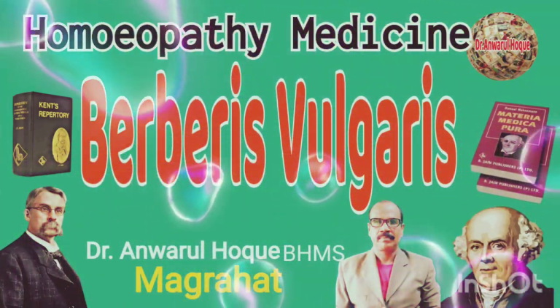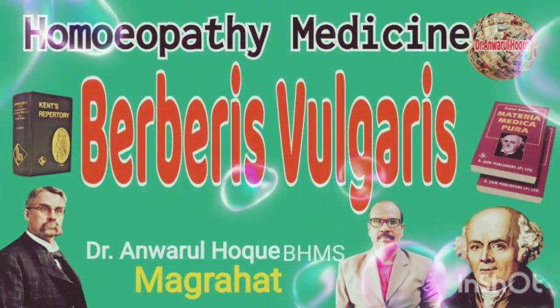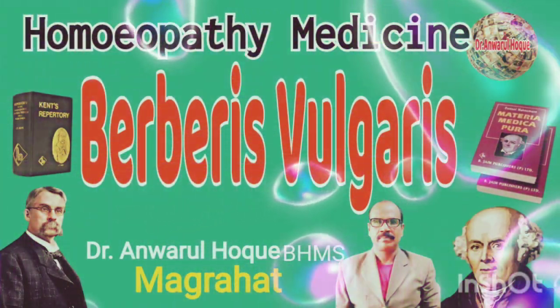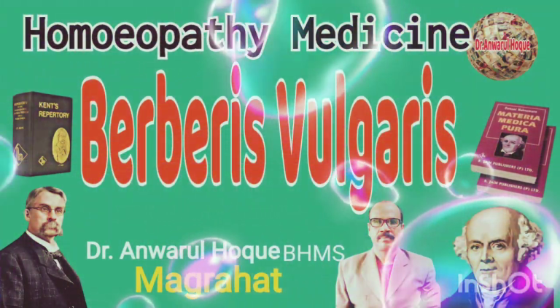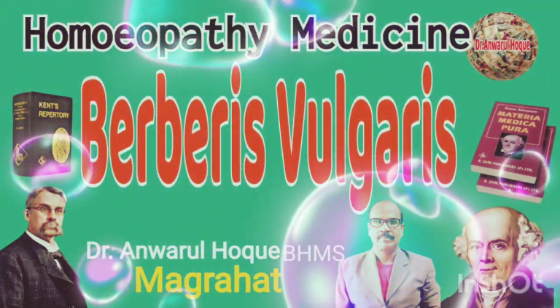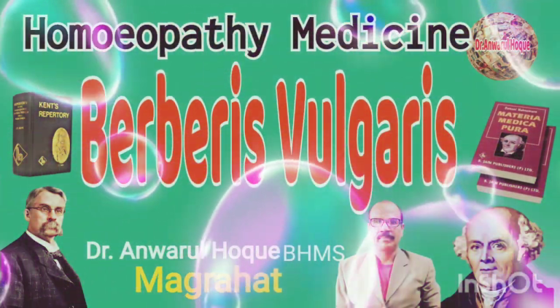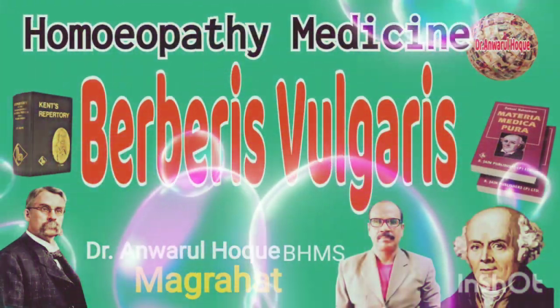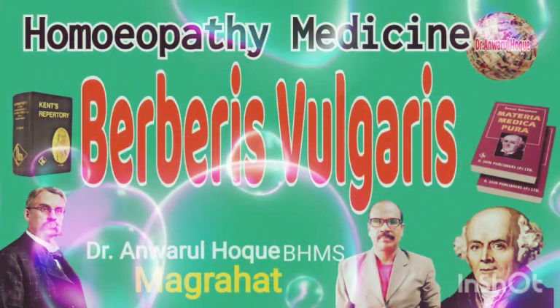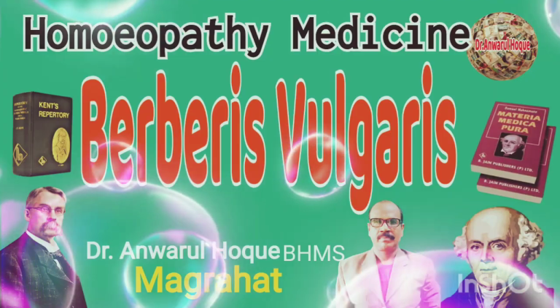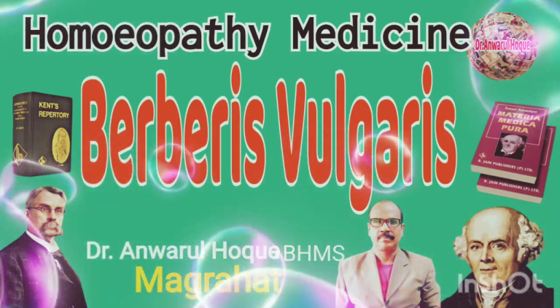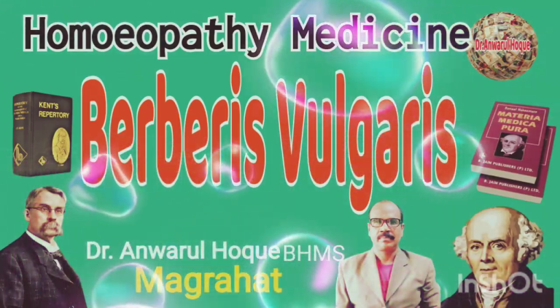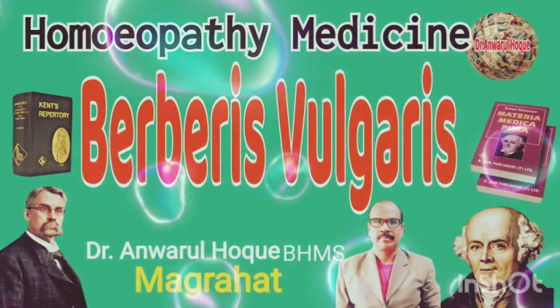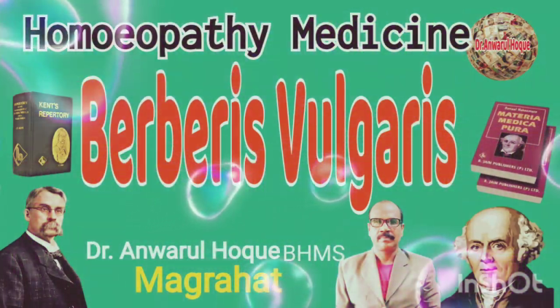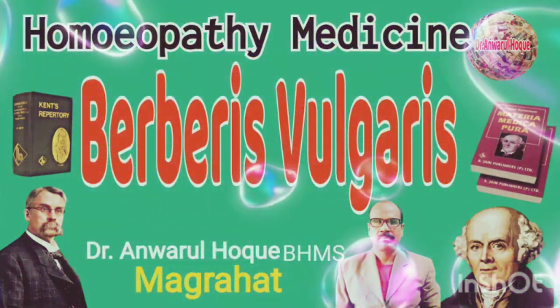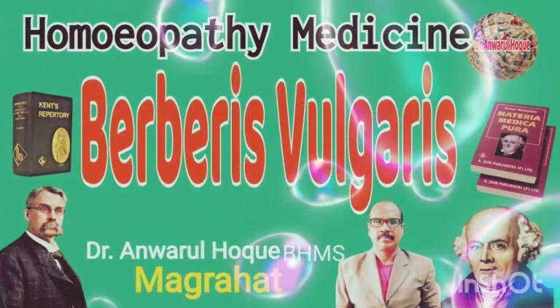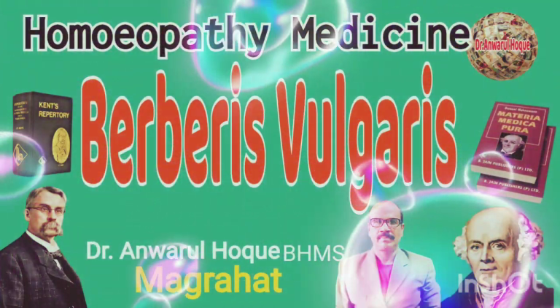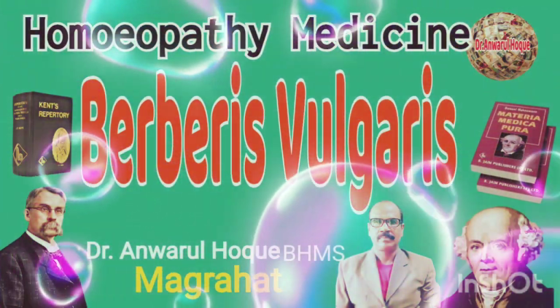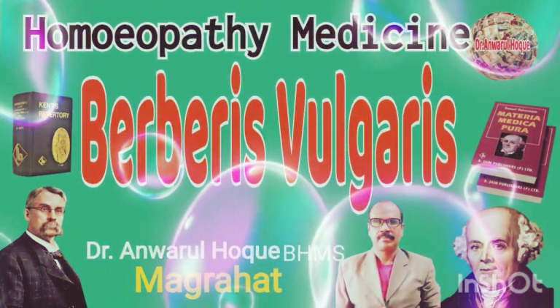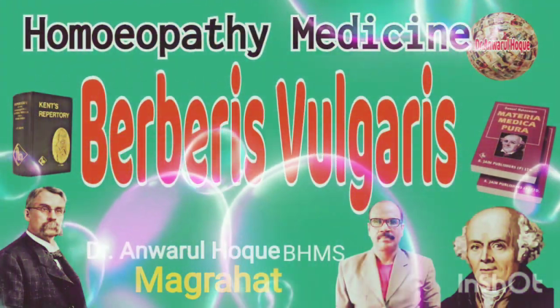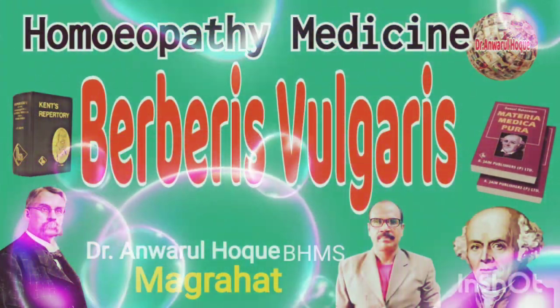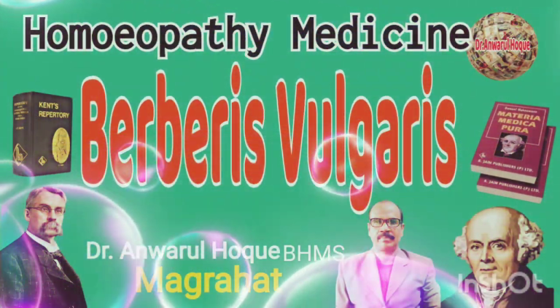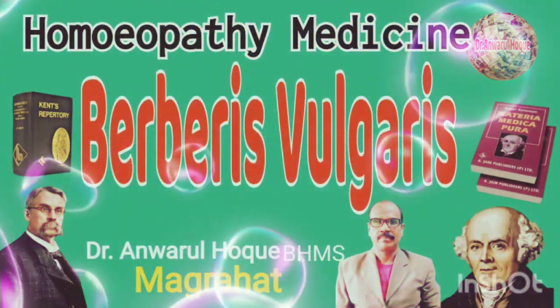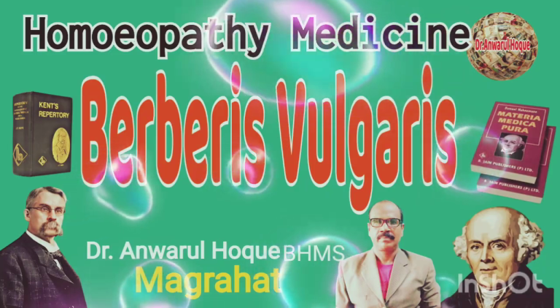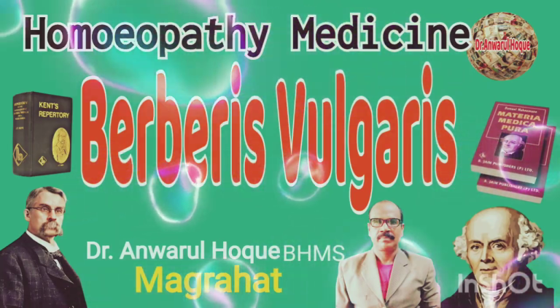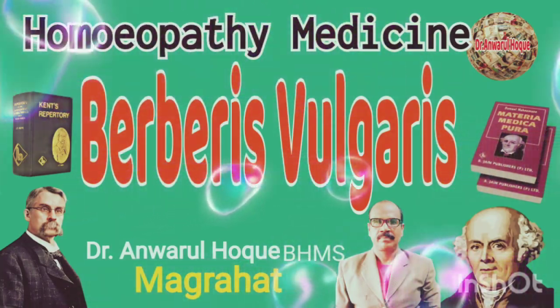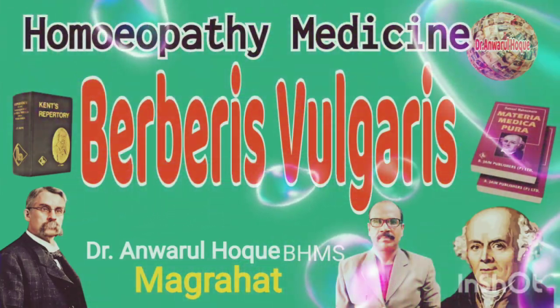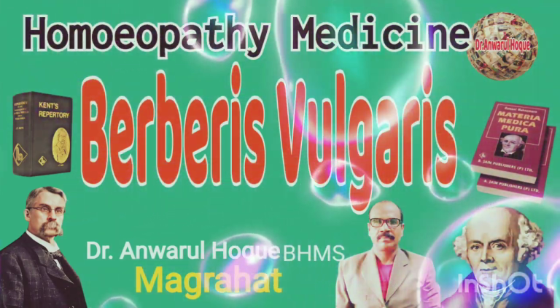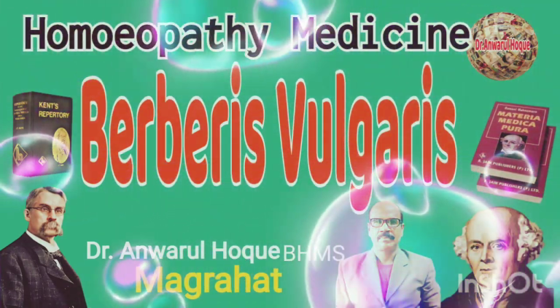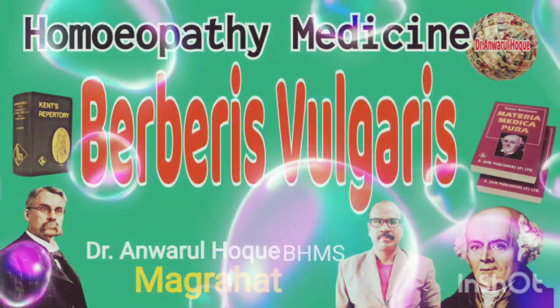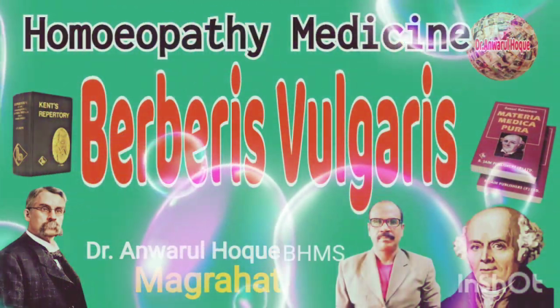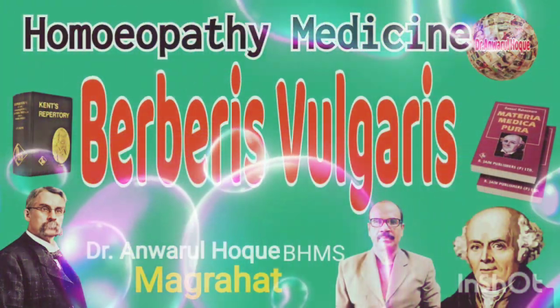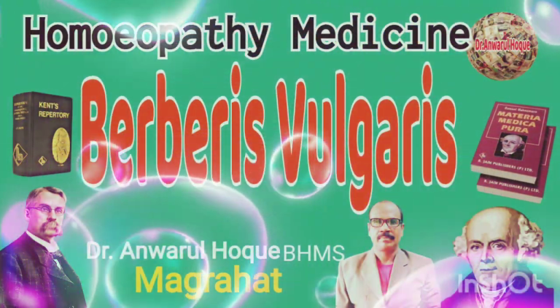Berberis belongs to the vegetable kingdom, the natural order Berberidaceae, to which order also belong Caulophyllum and Podophyllum.